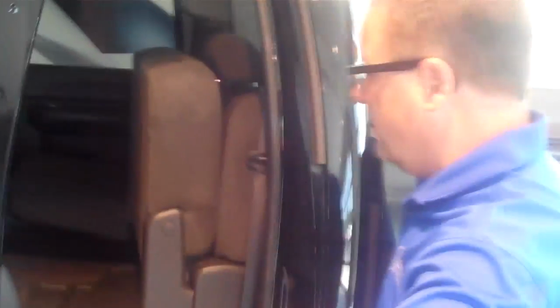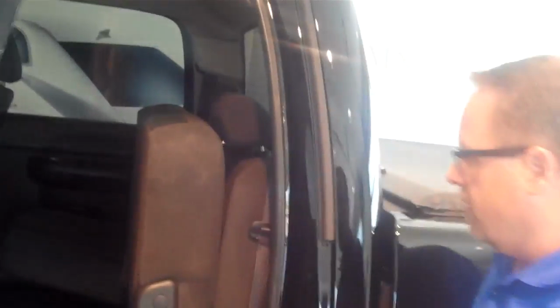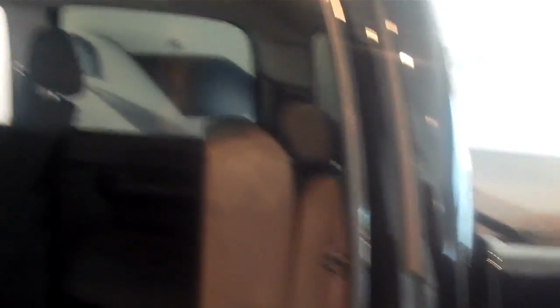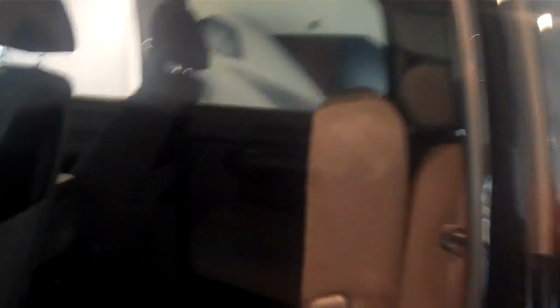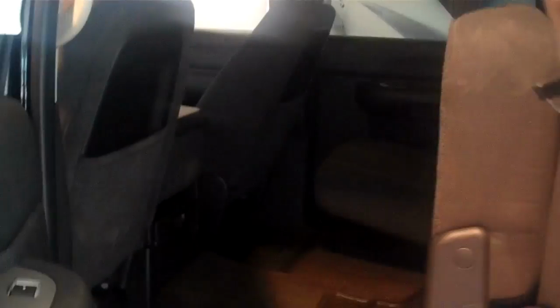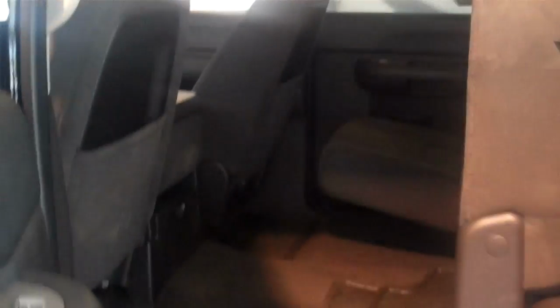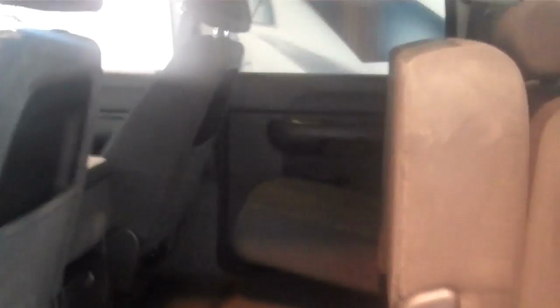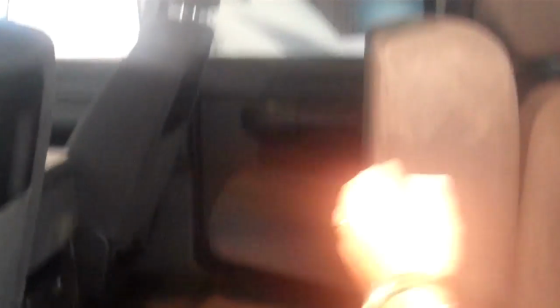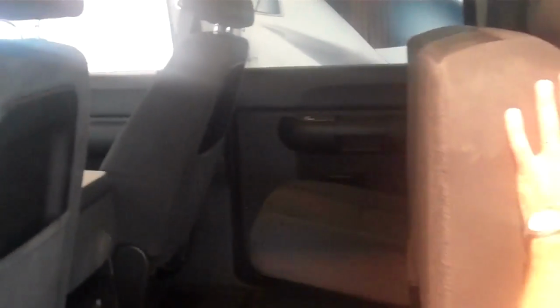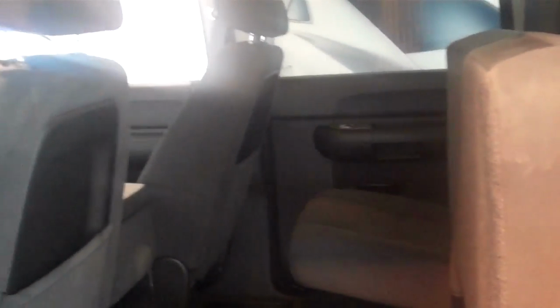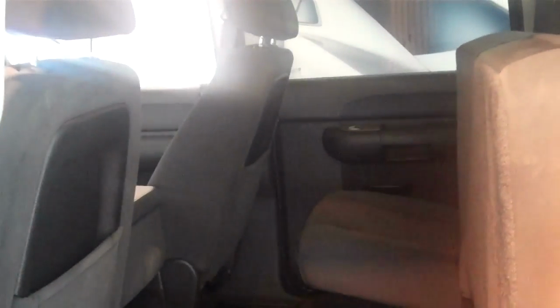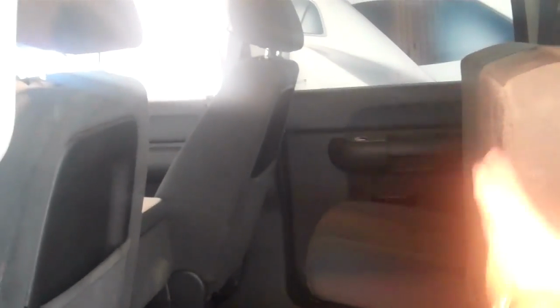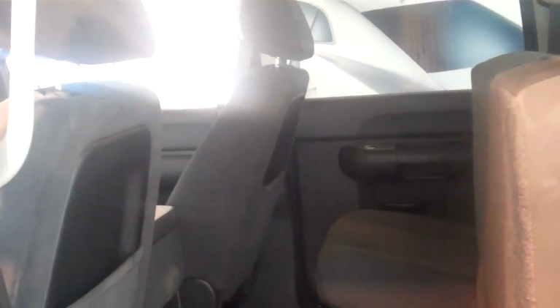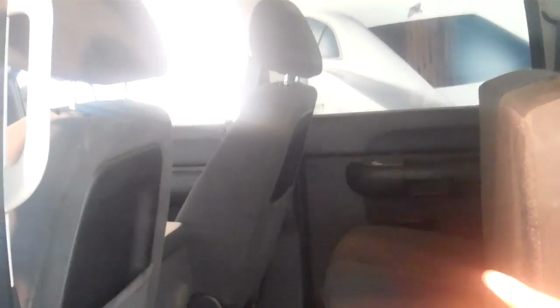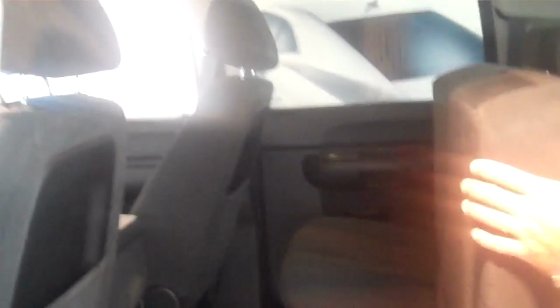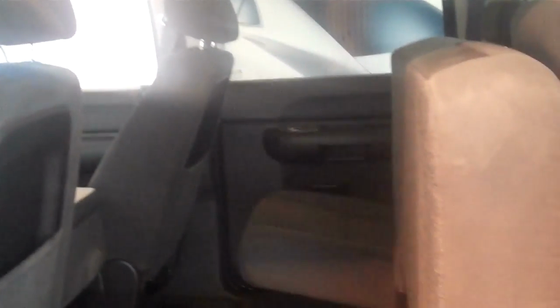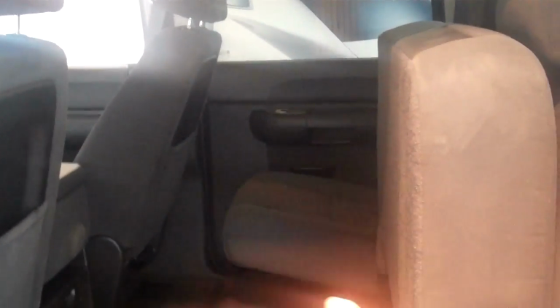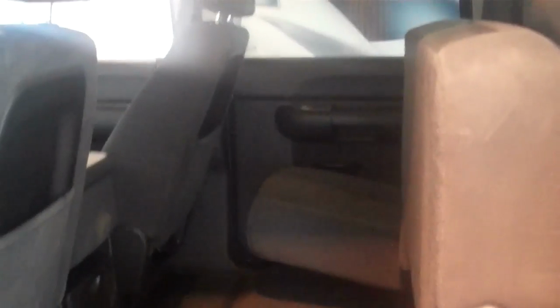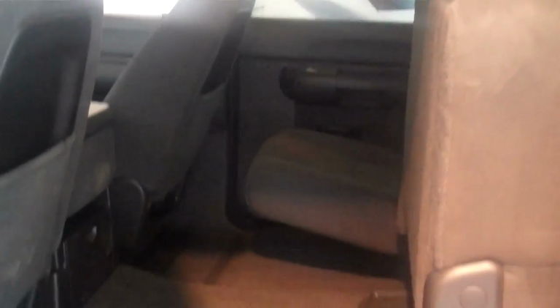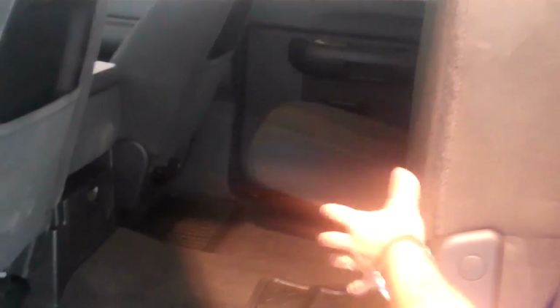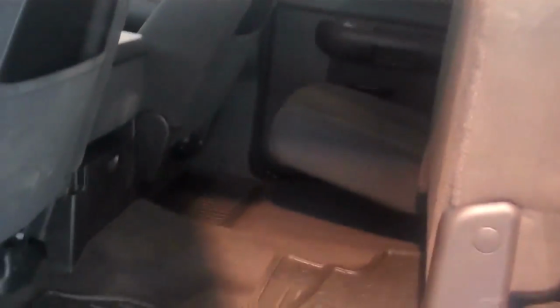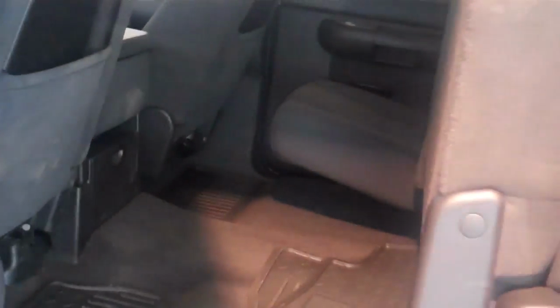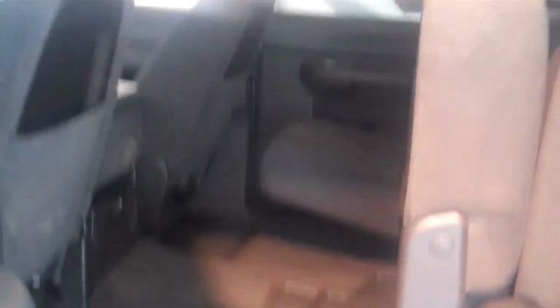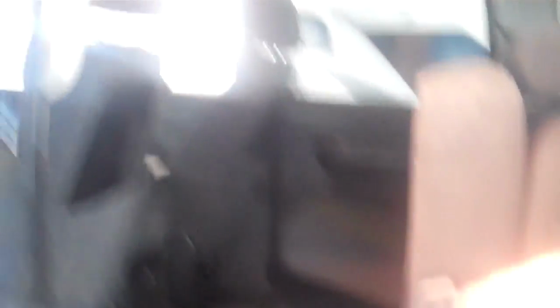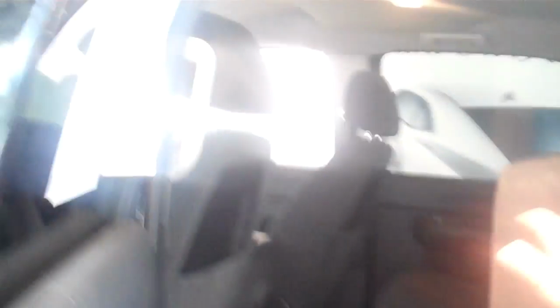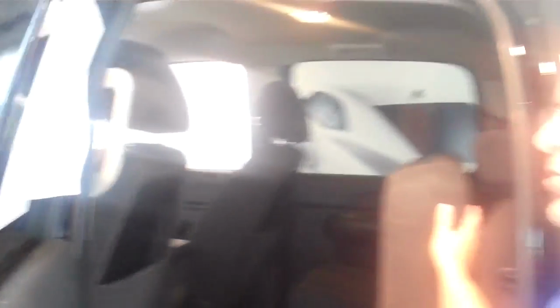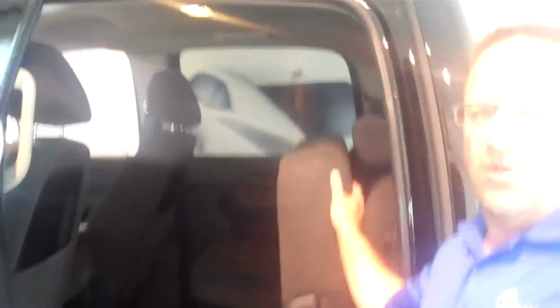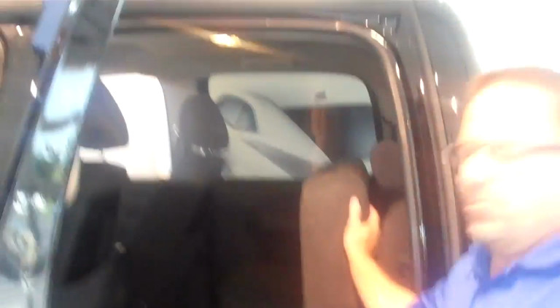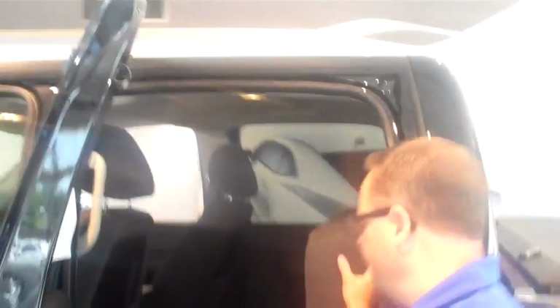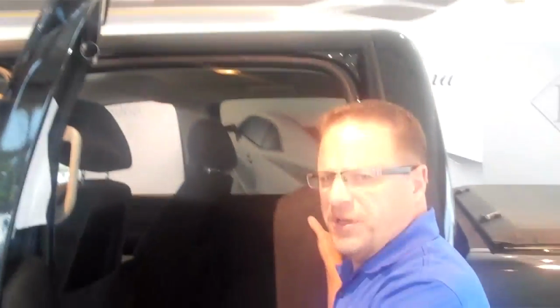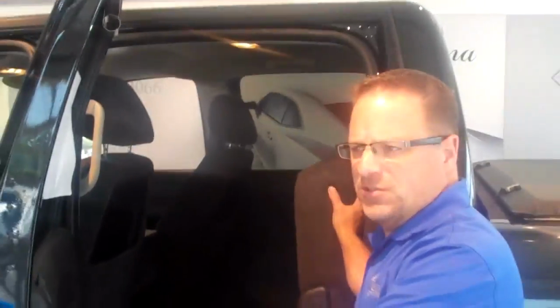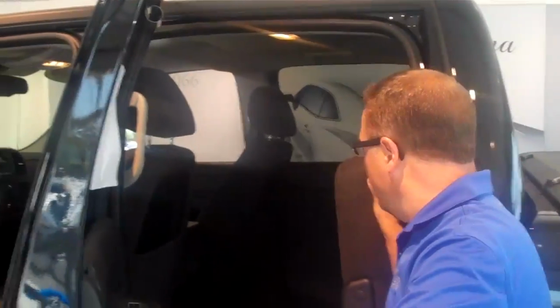Coming to the back seat, you can see it's very clean. What's nice about these newer style trucks is you have these flip-up seats, so if you do need additional interior cargo room for suitcases or whatnot, you have that space.